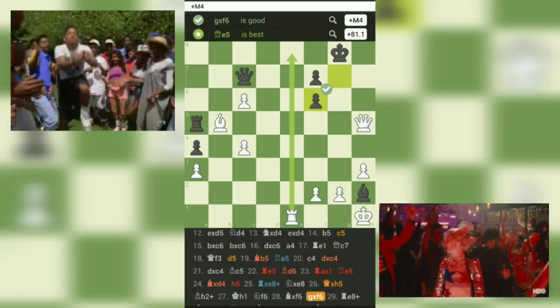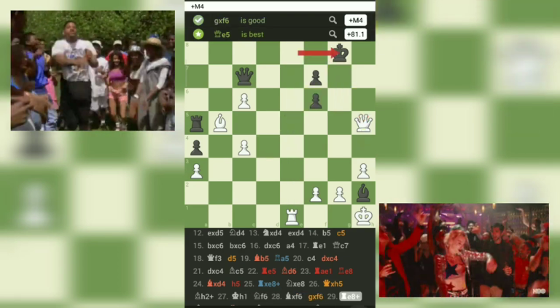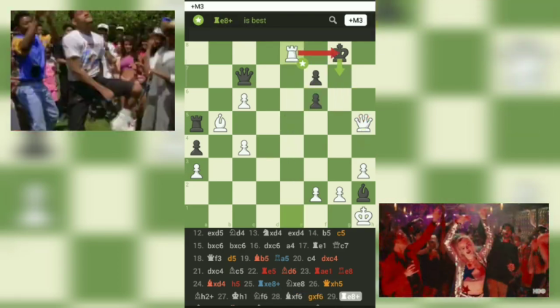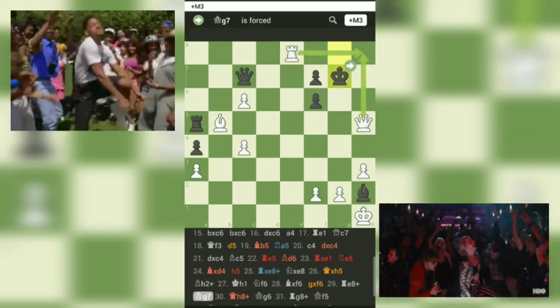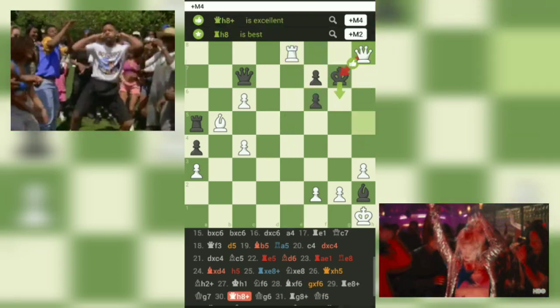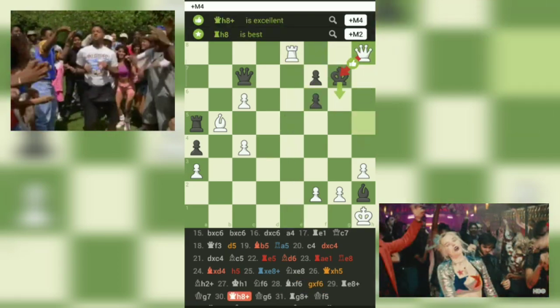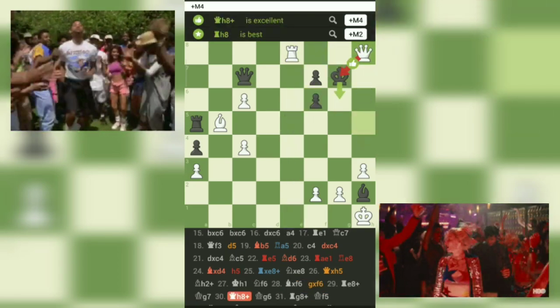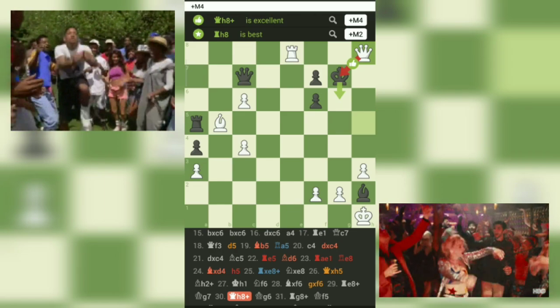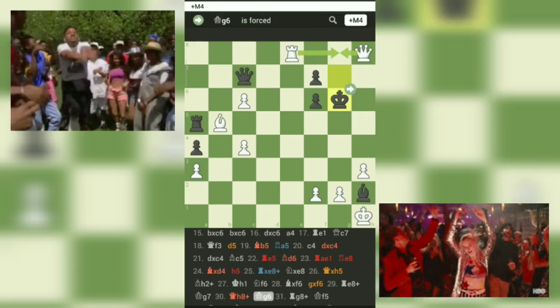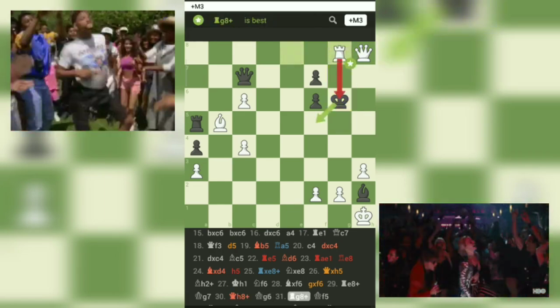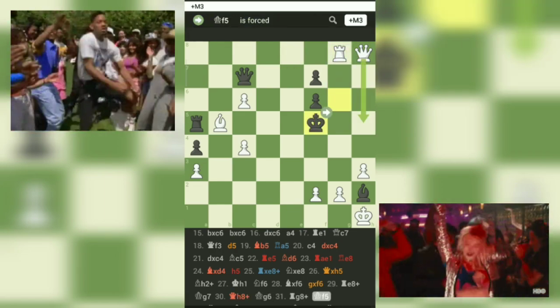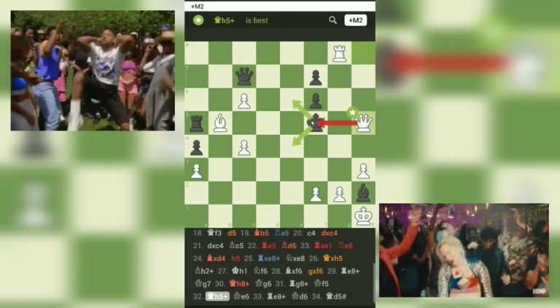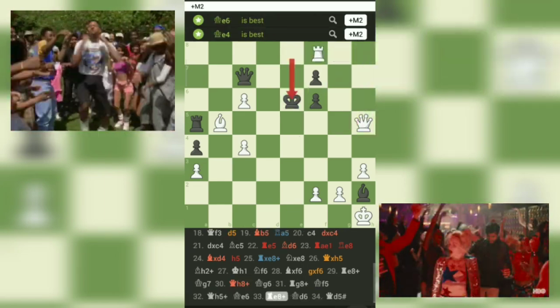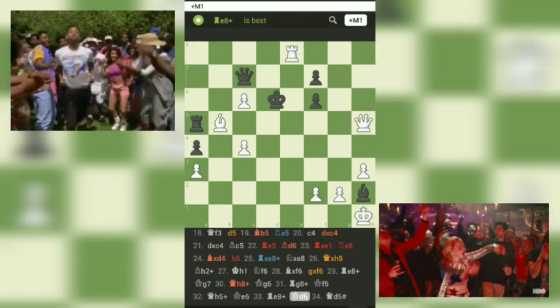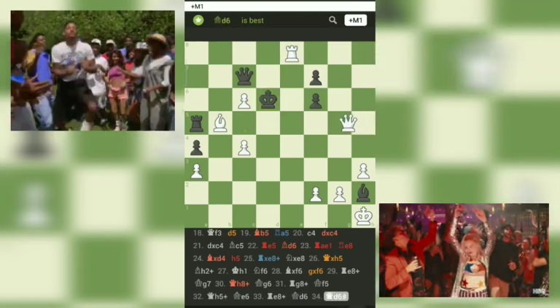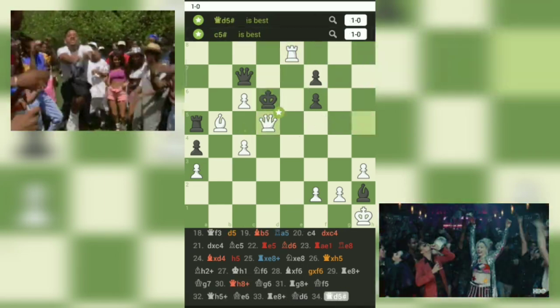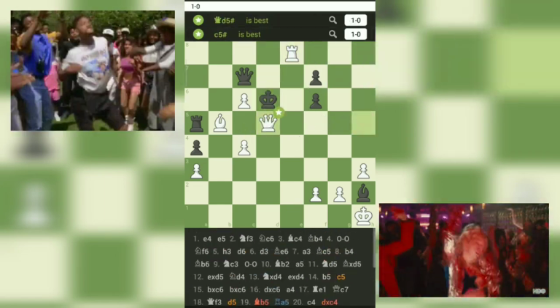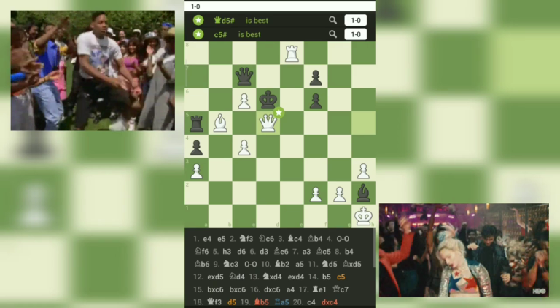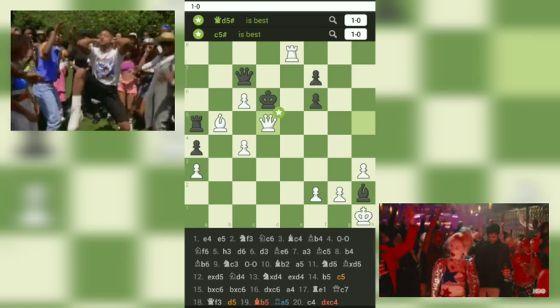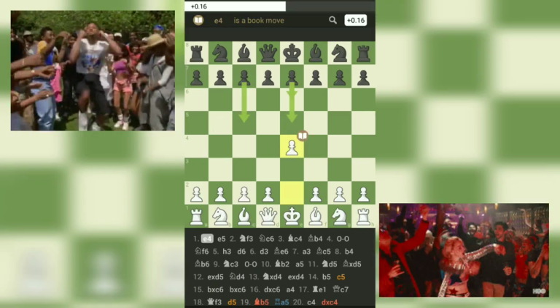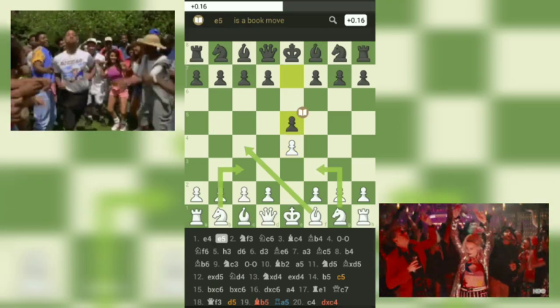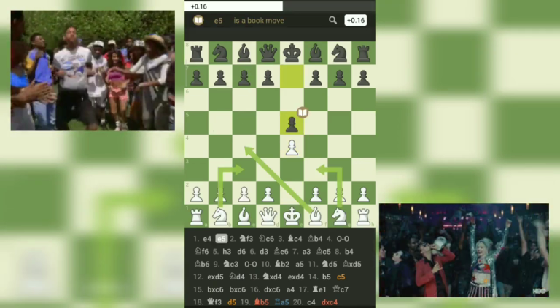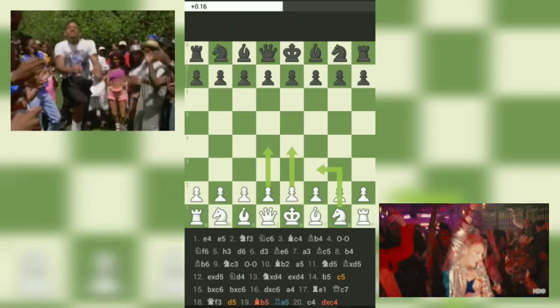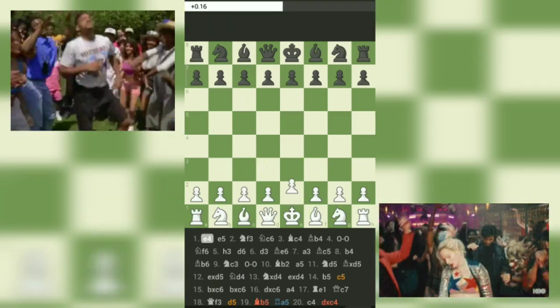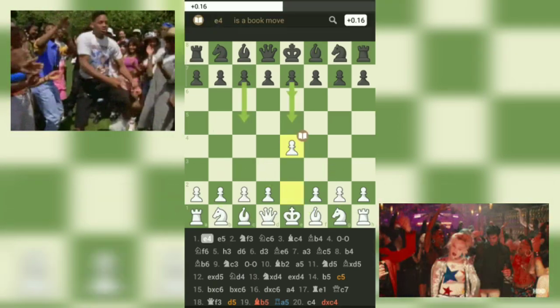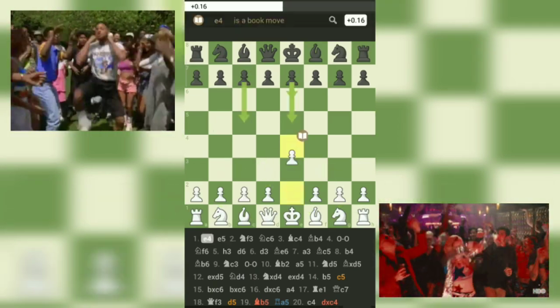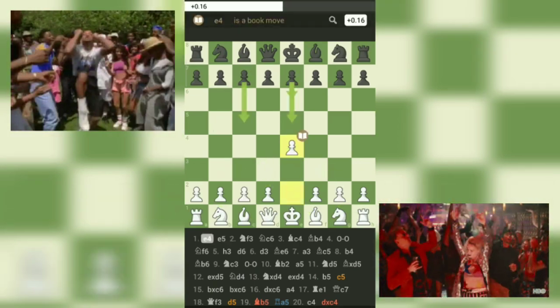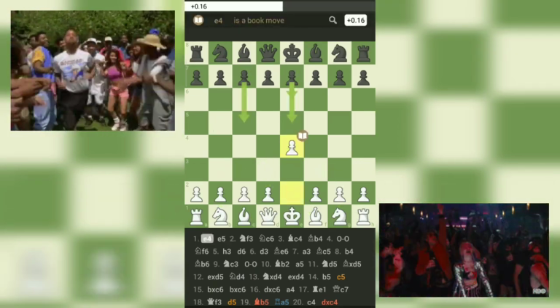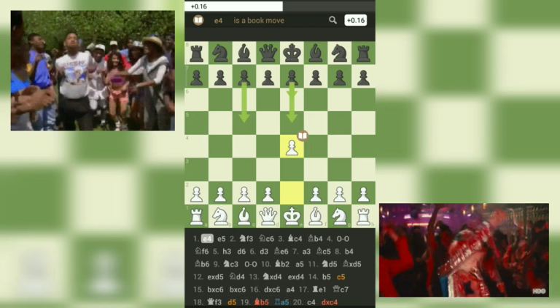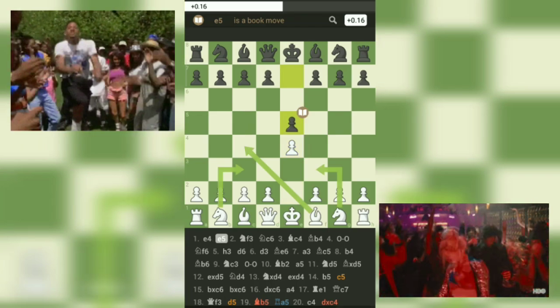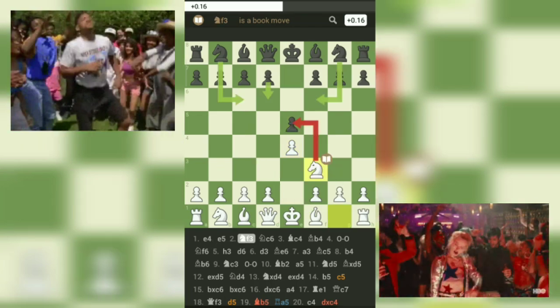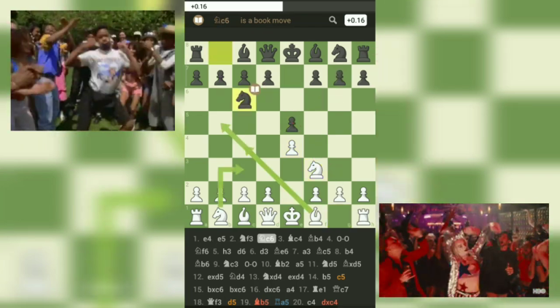Firstly, we observe white's opening moves, where they efficiently develop their pieces following the principles of chess. By moving the e2 pawn to e4 on the first move, white seizes control of the center and opens lines for their pieces.